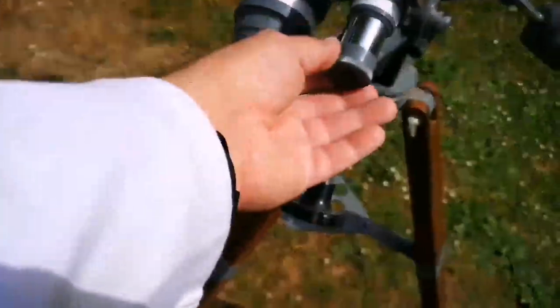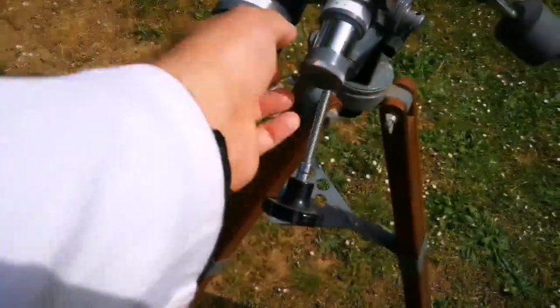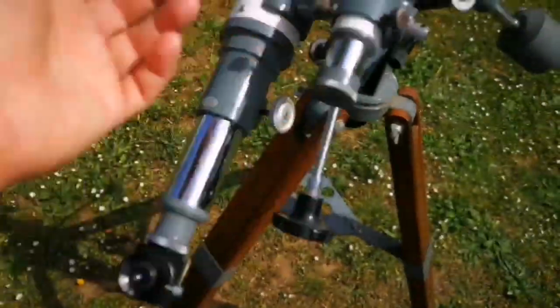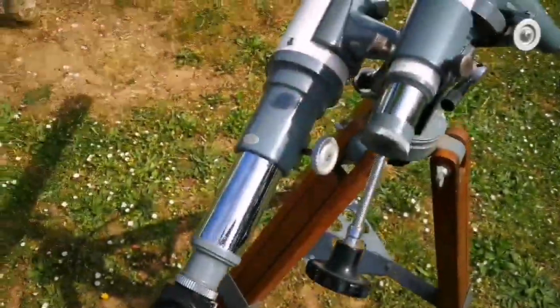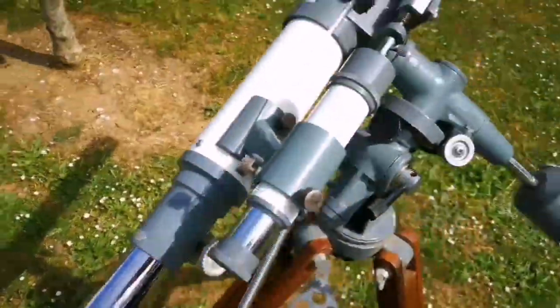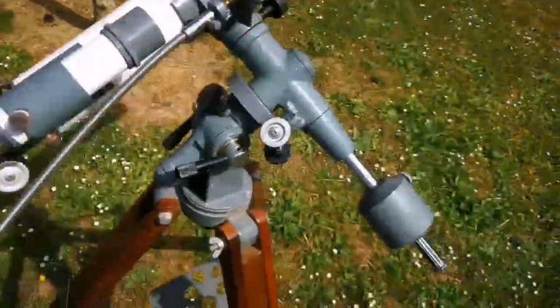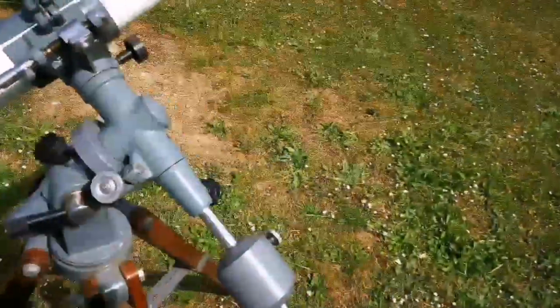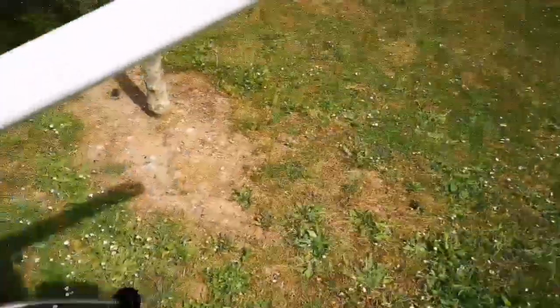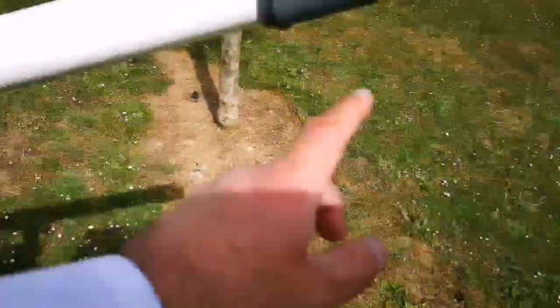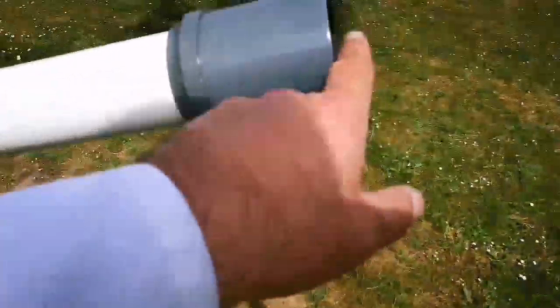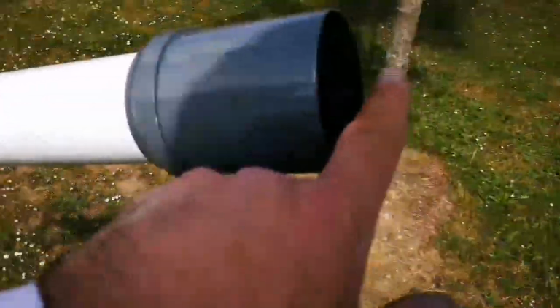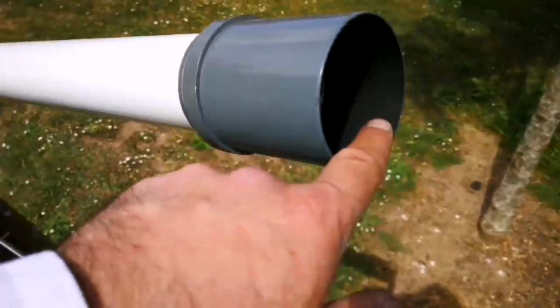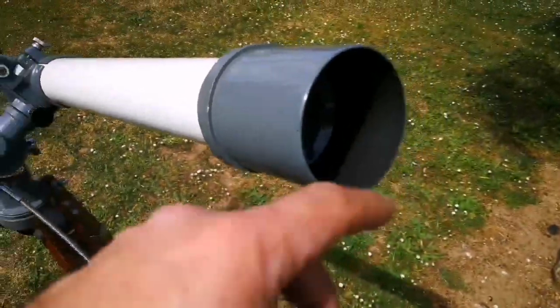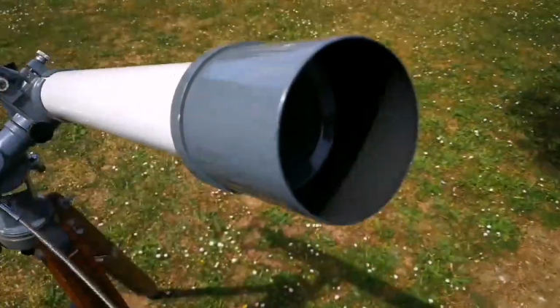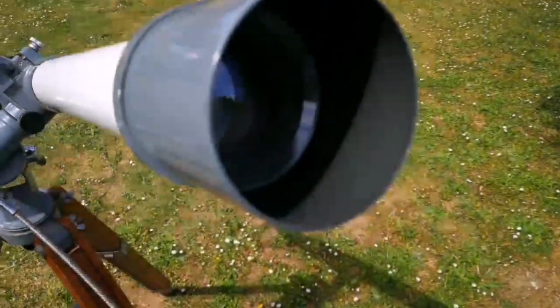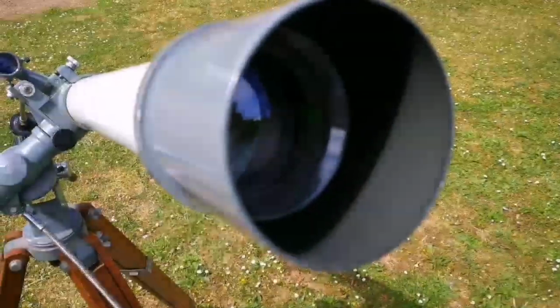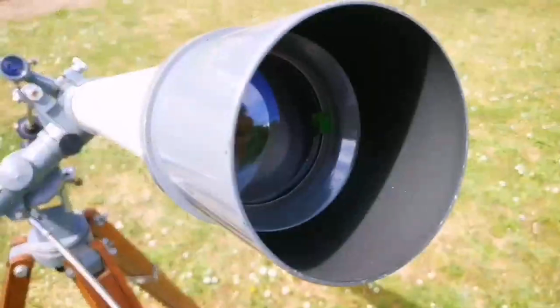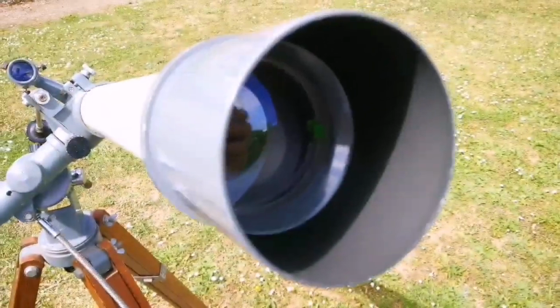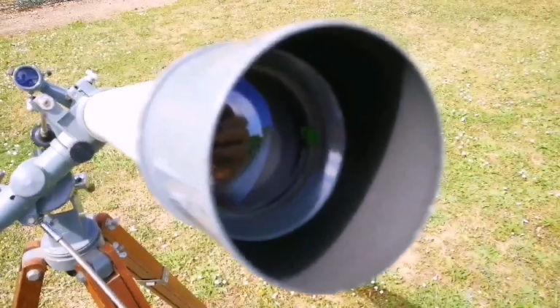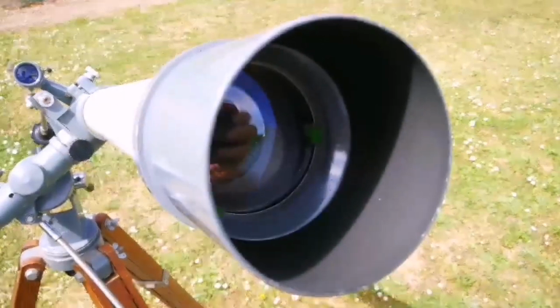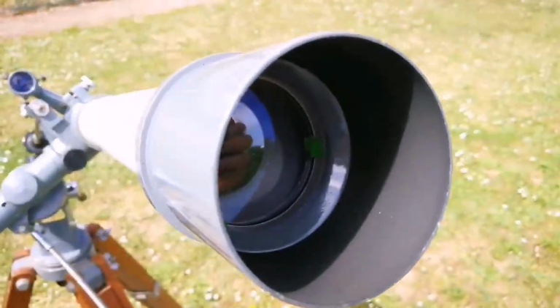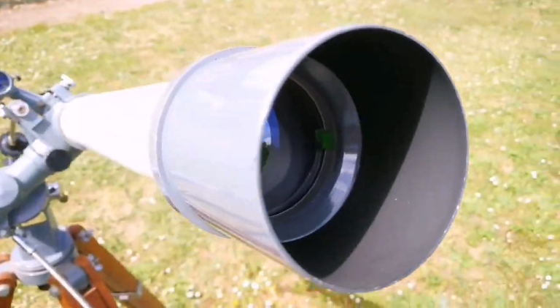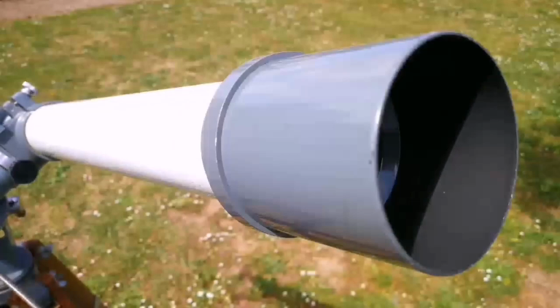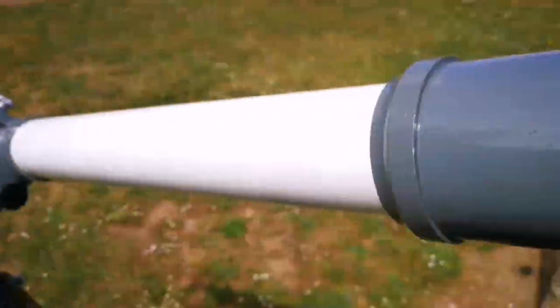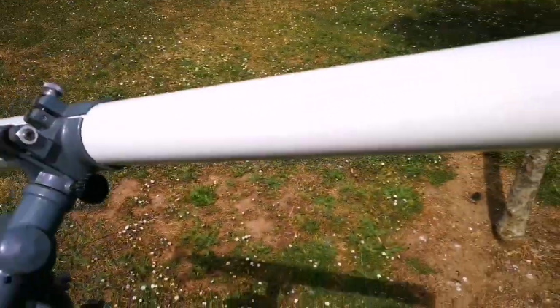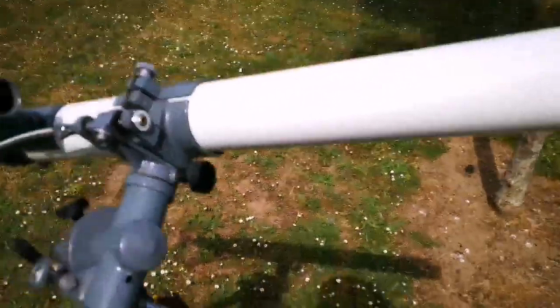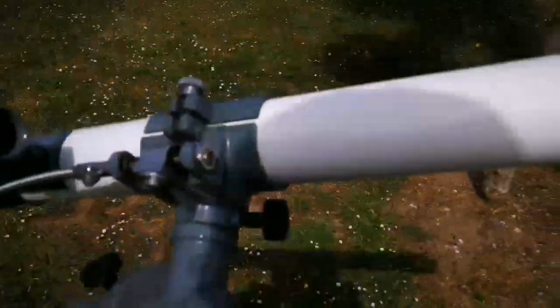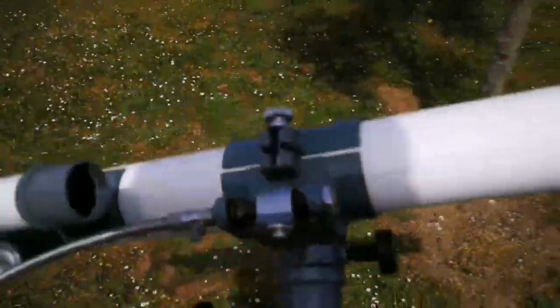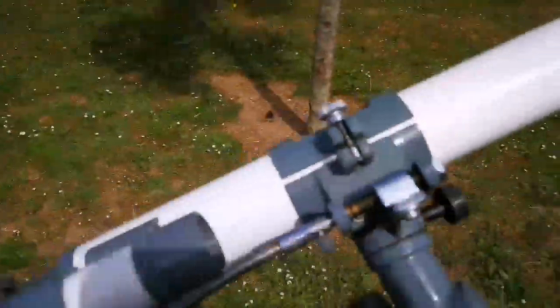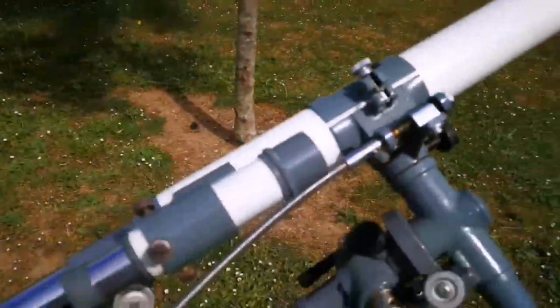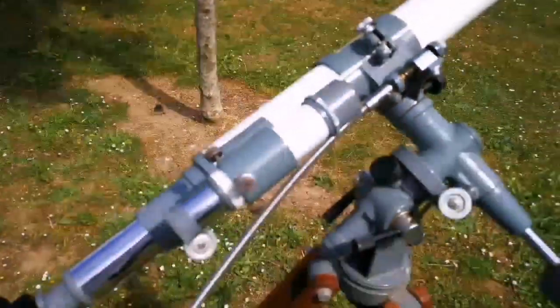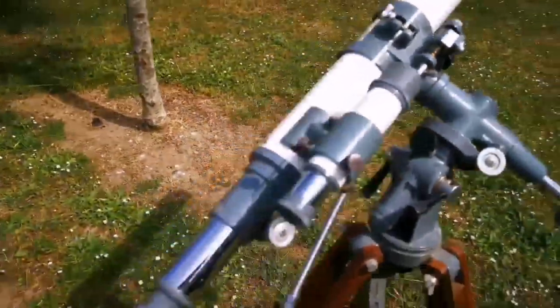The viewfinder is impressive. I built a lens cap for it, but there is no lens cap on this one currently. The view, I must say, is good — it is impressive, better than what I thought.